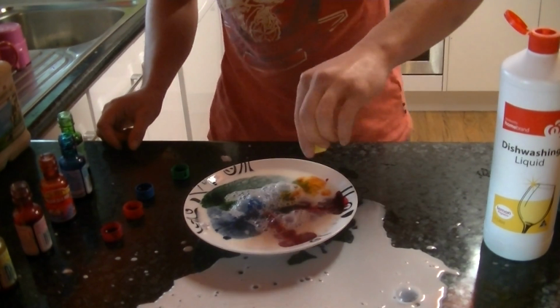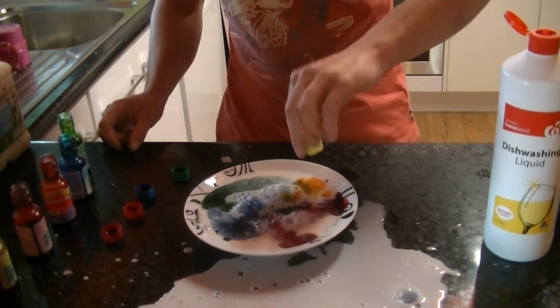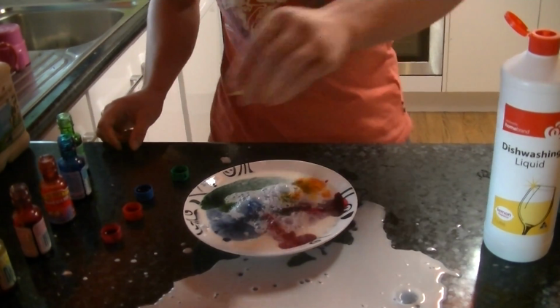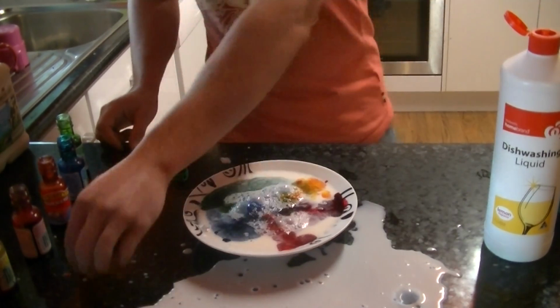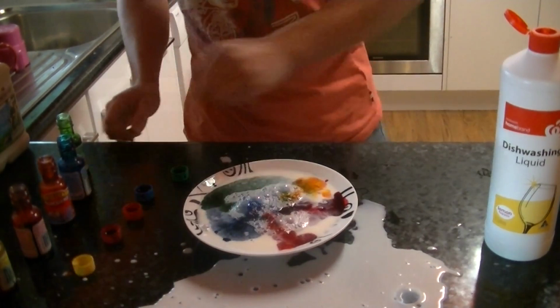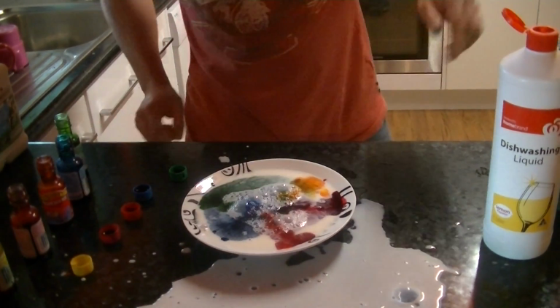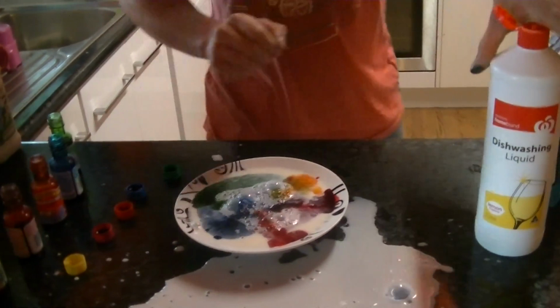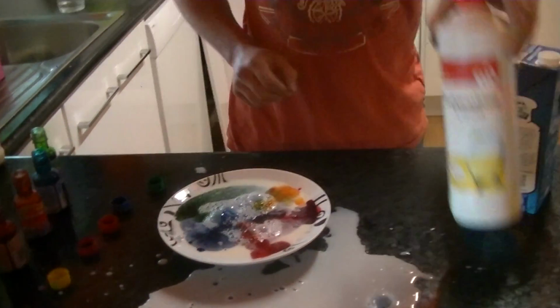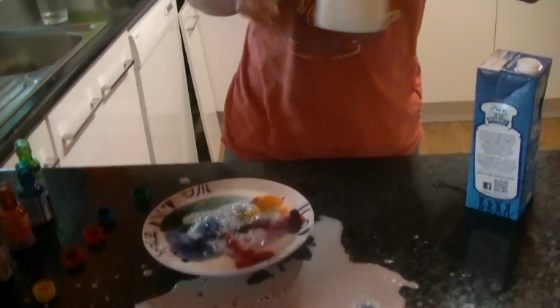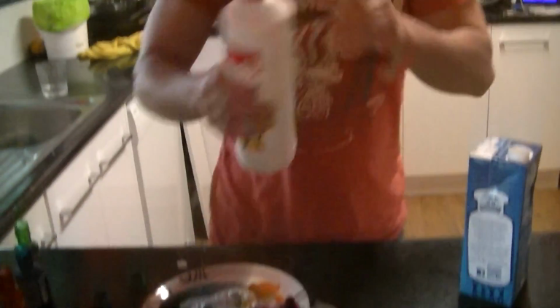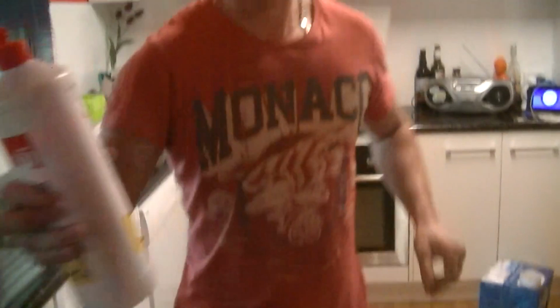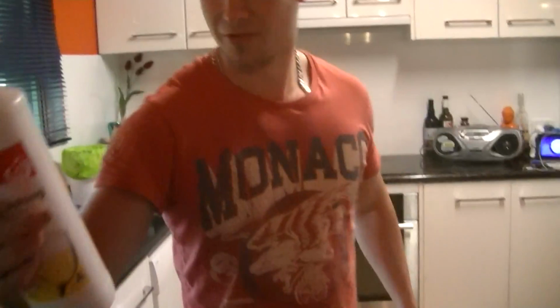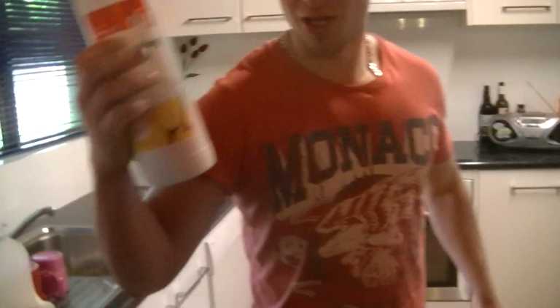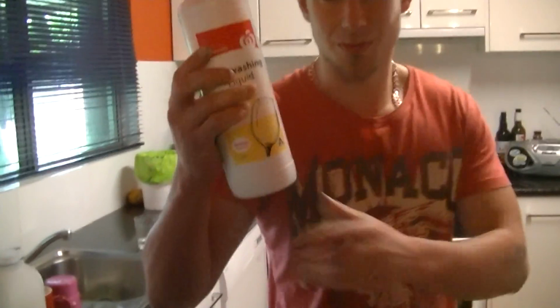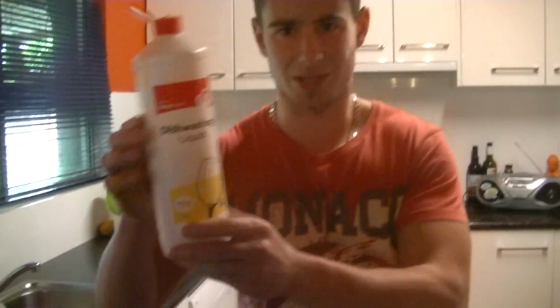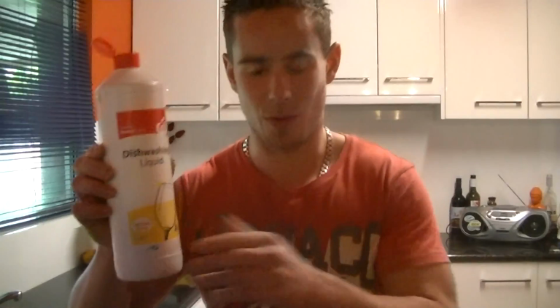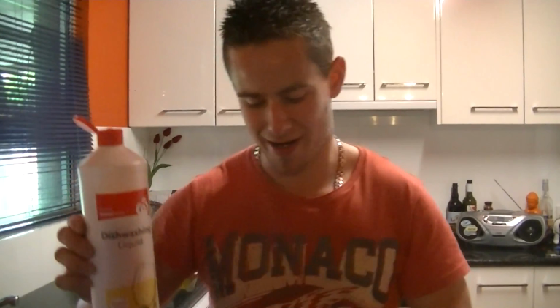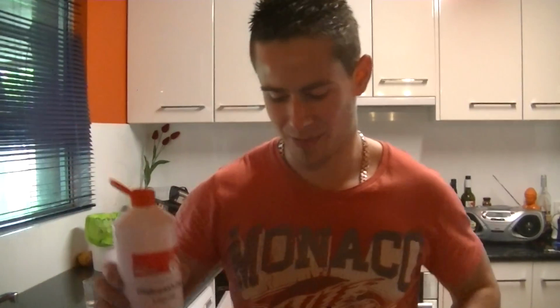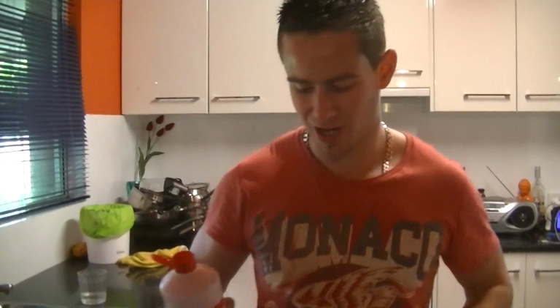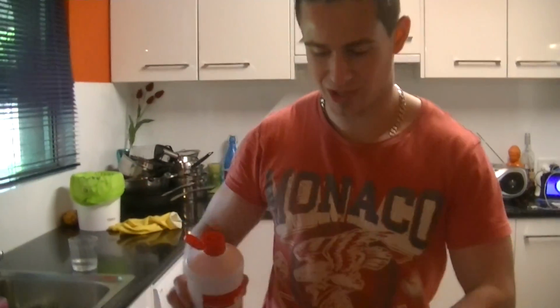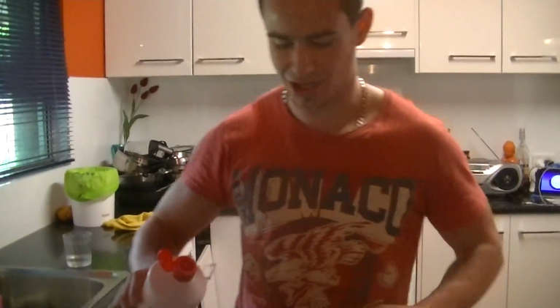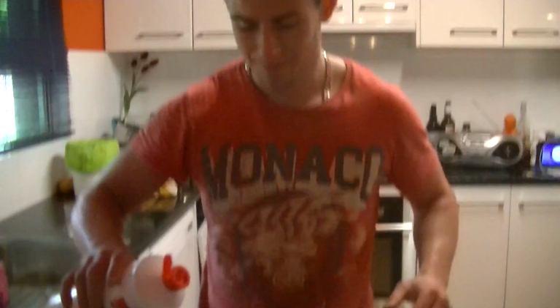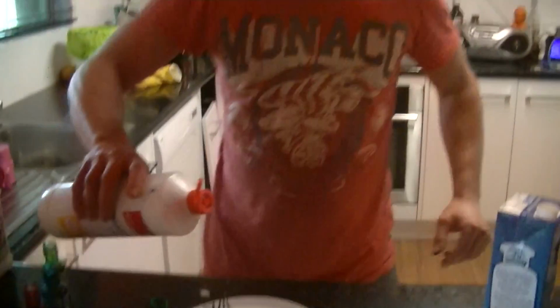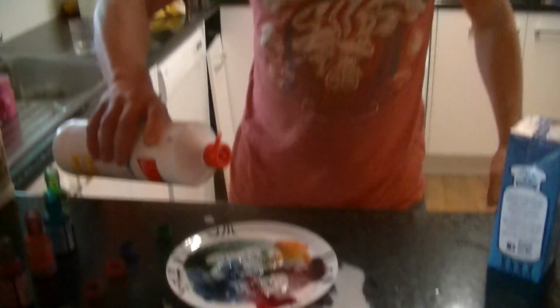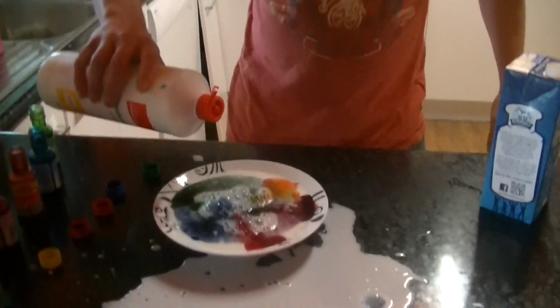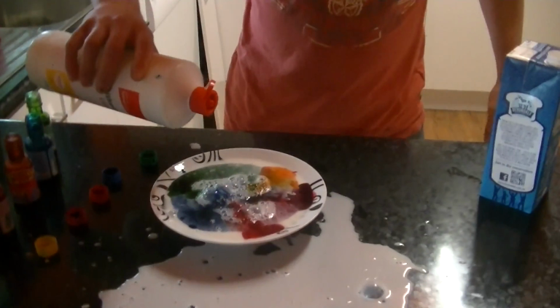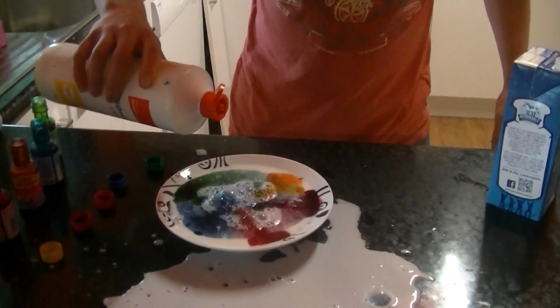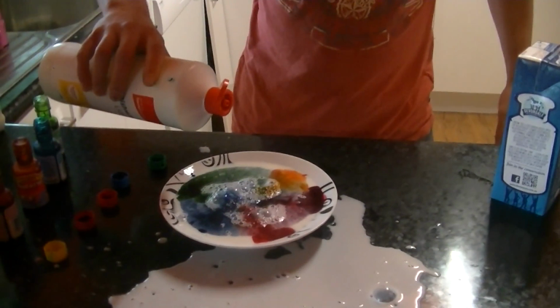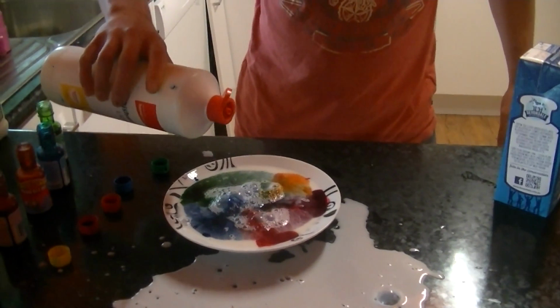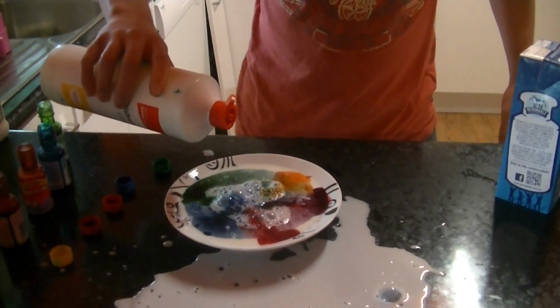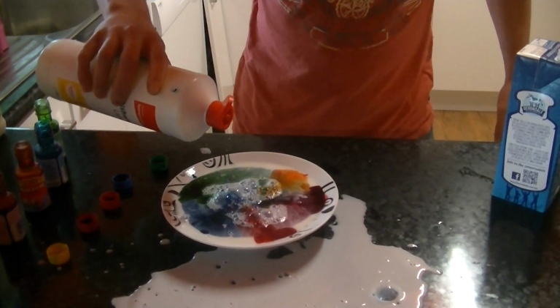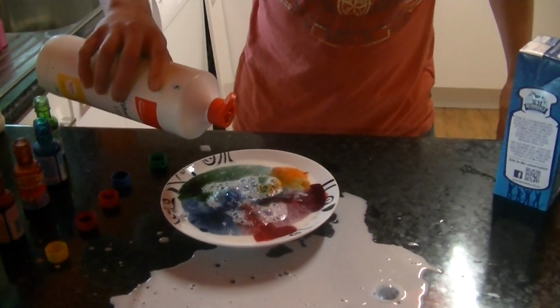Awesome. Now, drop of detergent, because that will break up the surface tension in the milk. Watch this — this will be incredible.